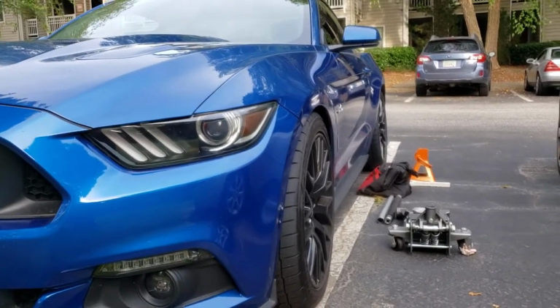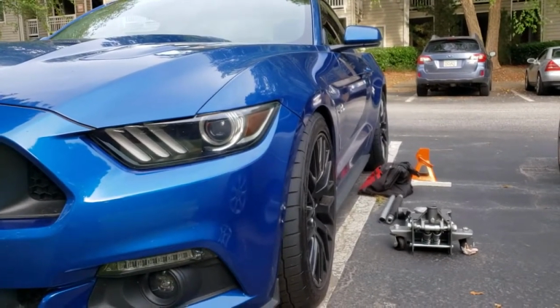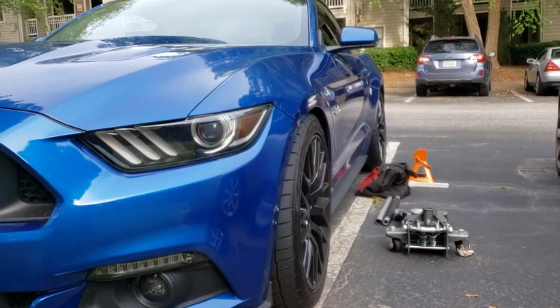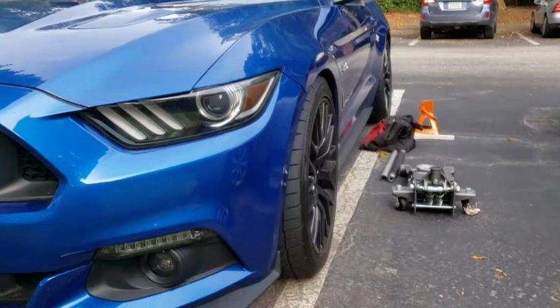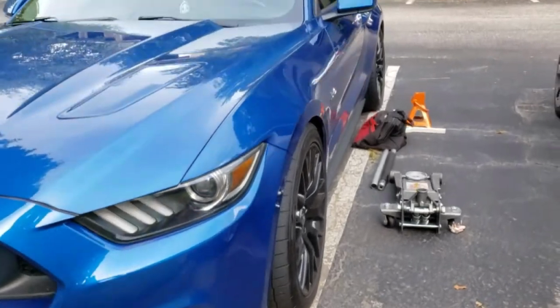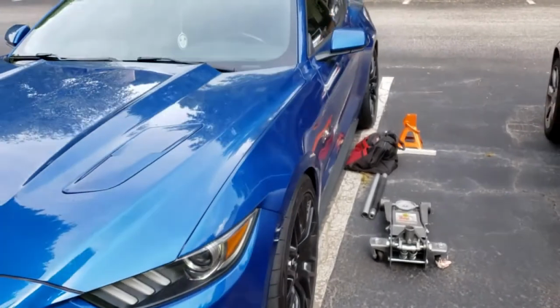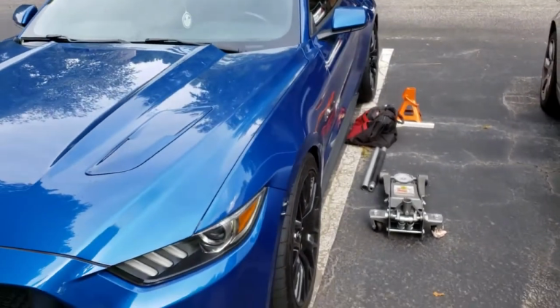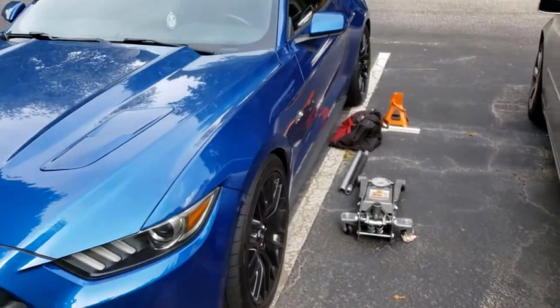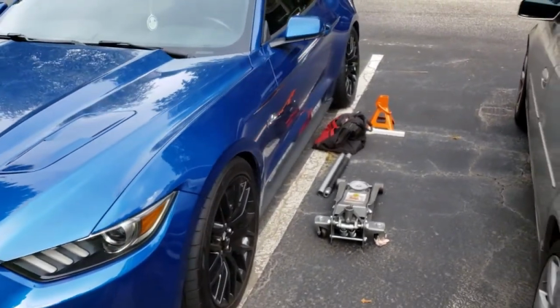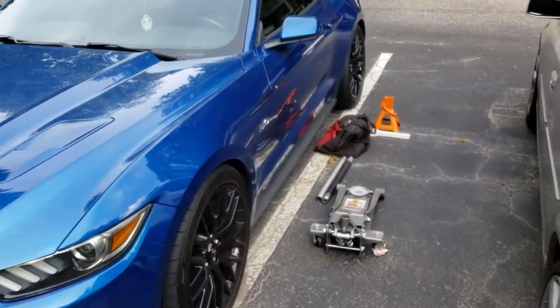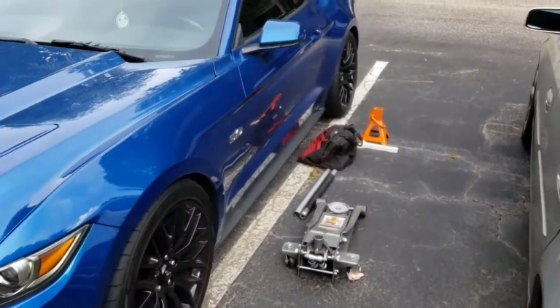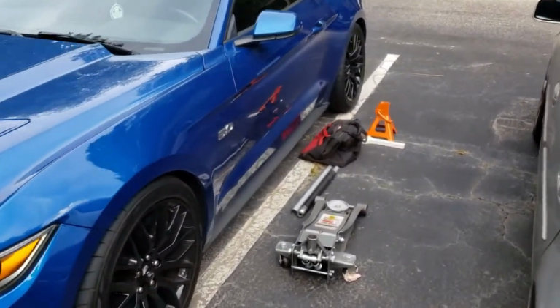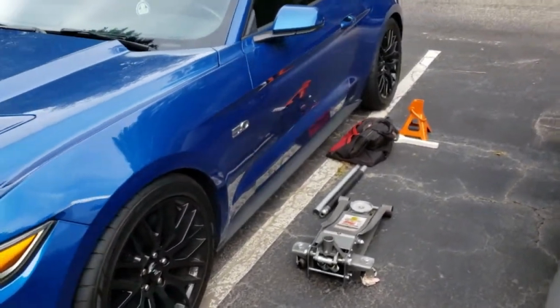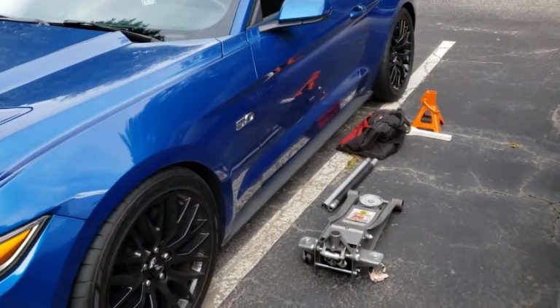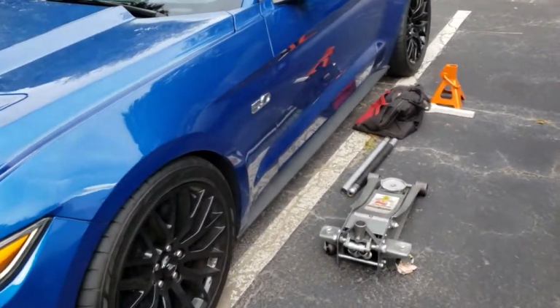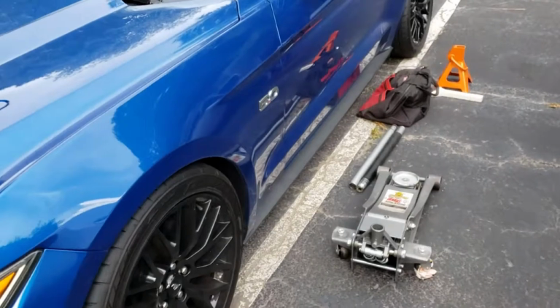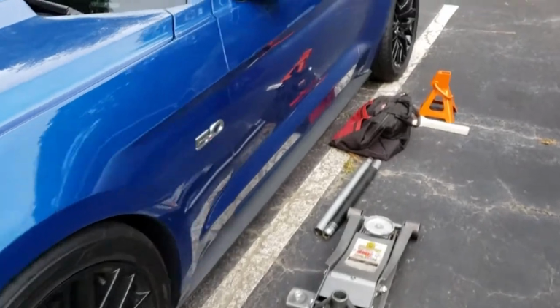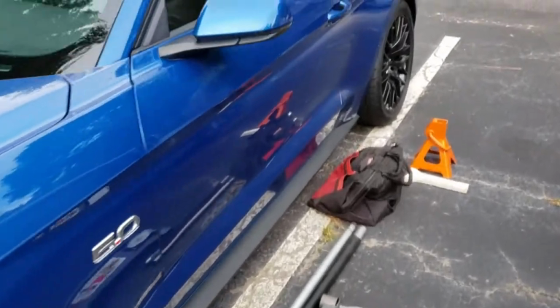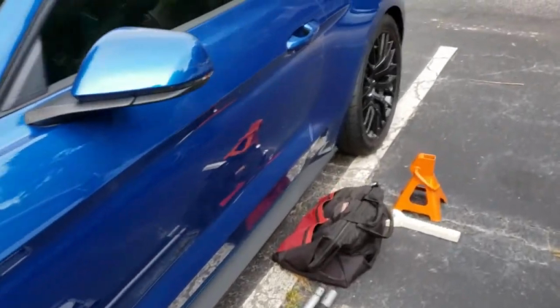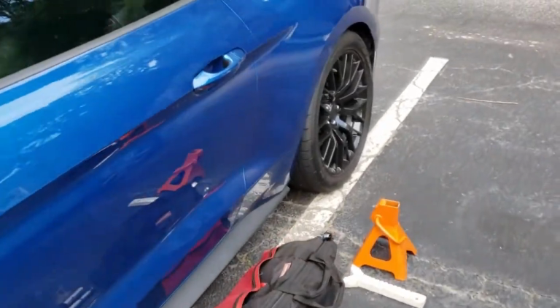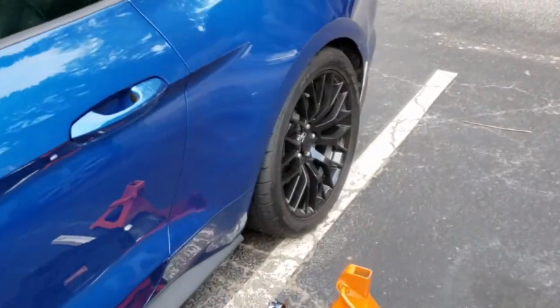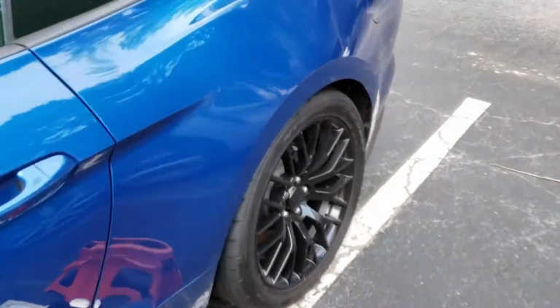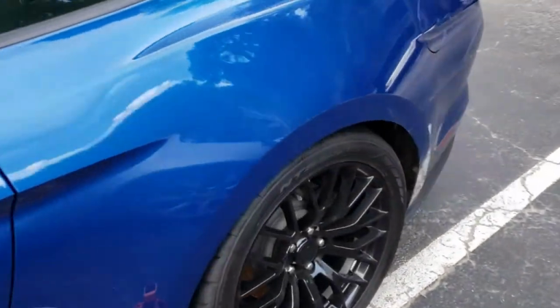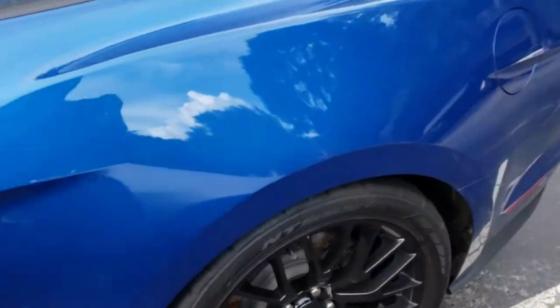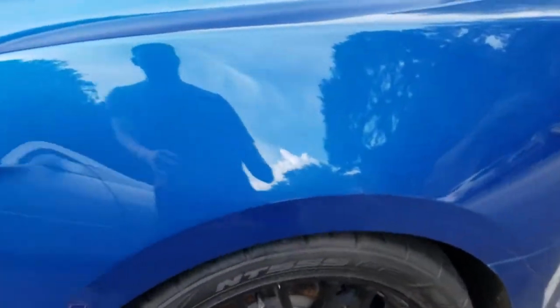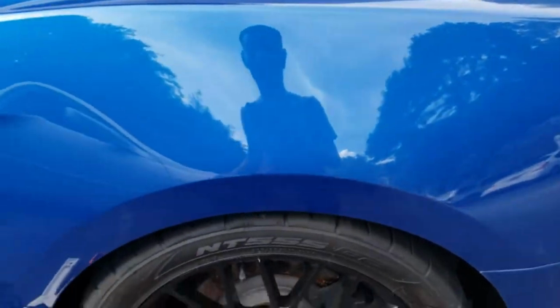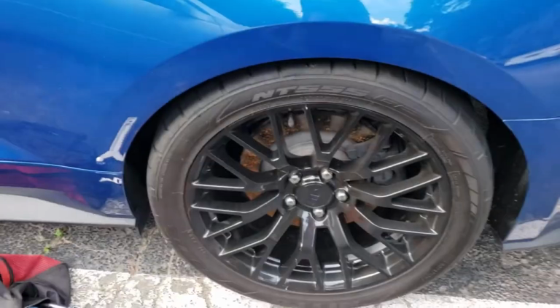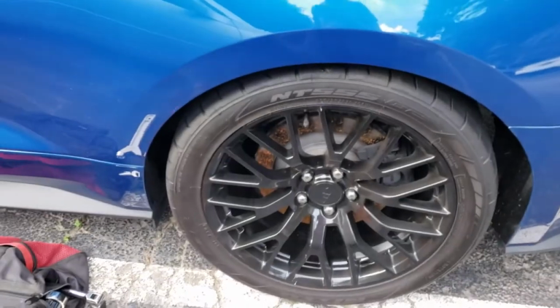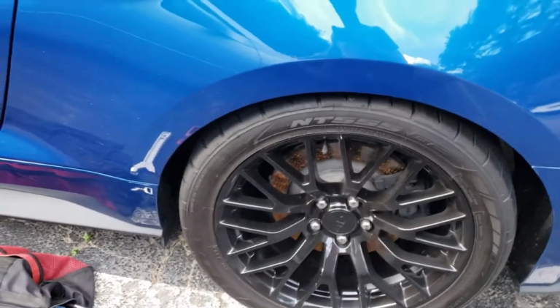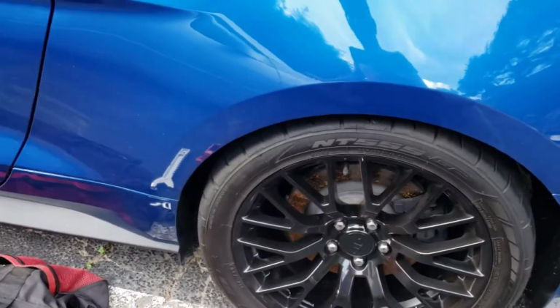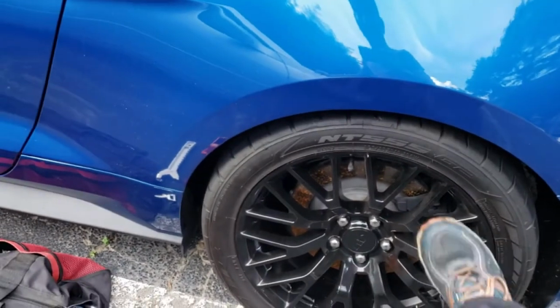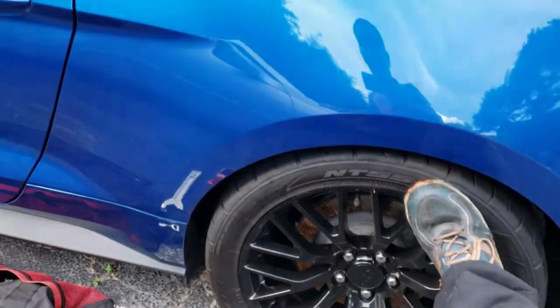The upper control arm in the rear is snapped — it's not the factory one. I'm not gonna throw anyone under the bus, but you'll see the product when I take it out. It's not snapped all the way; if I go ahead and push on it you can see it flex.